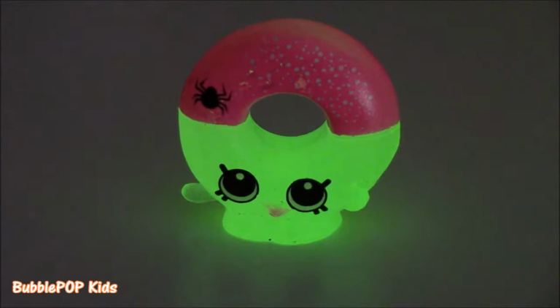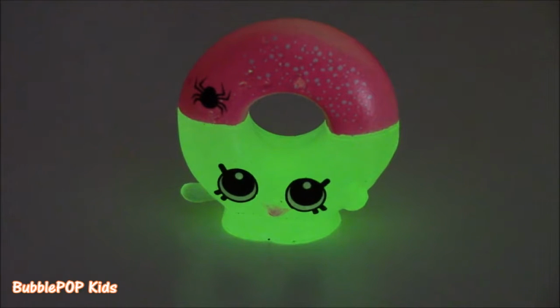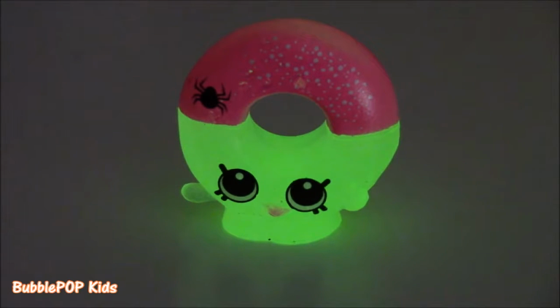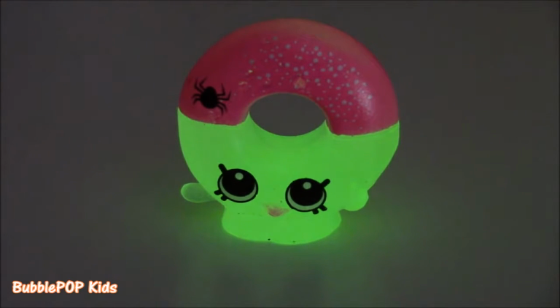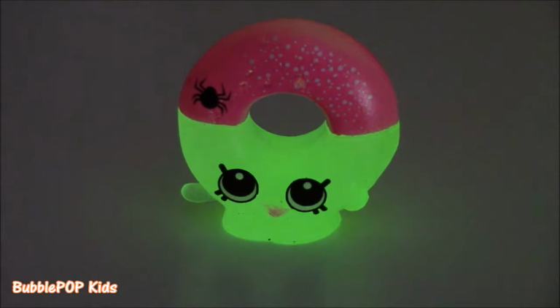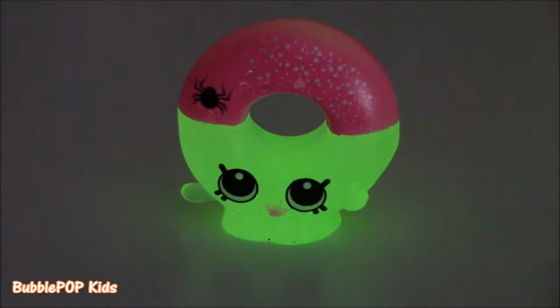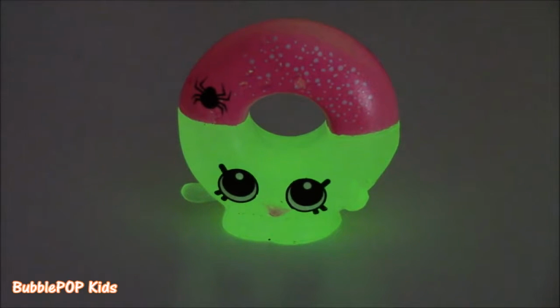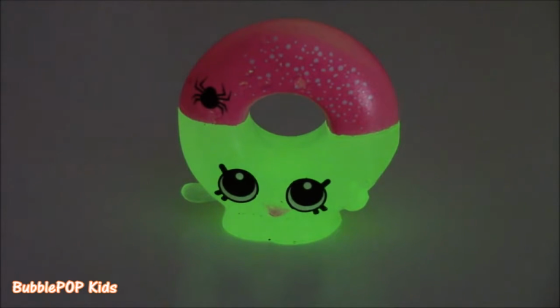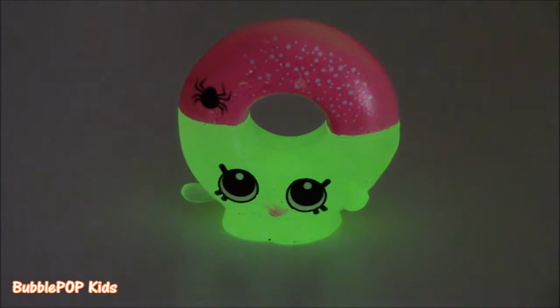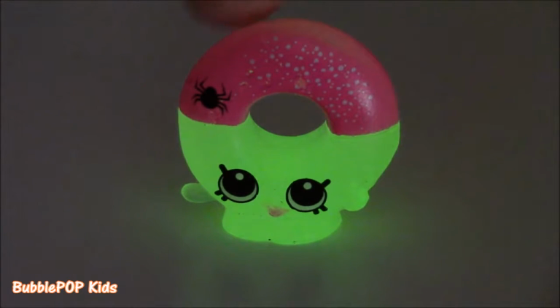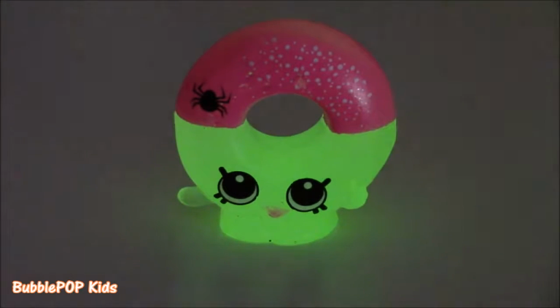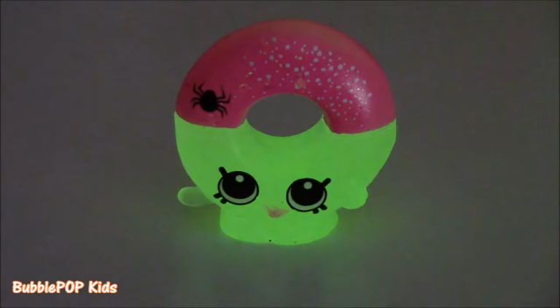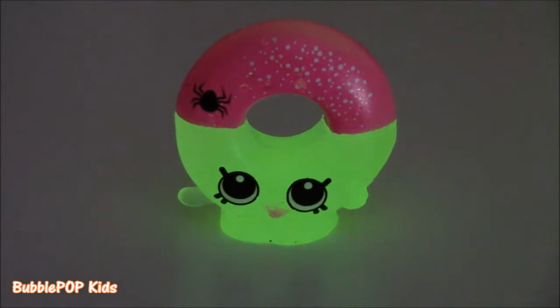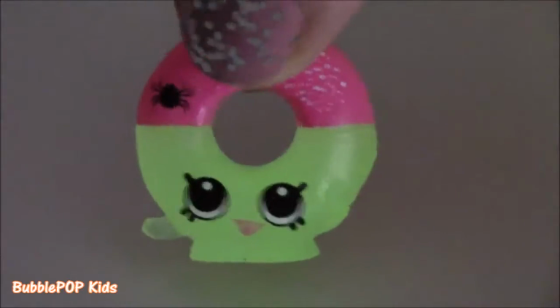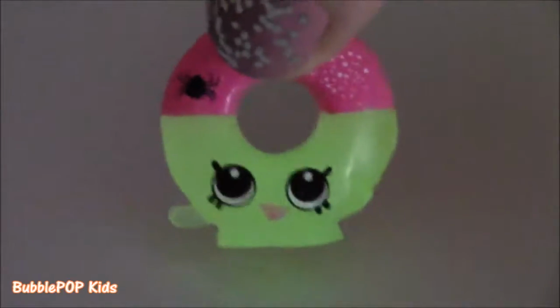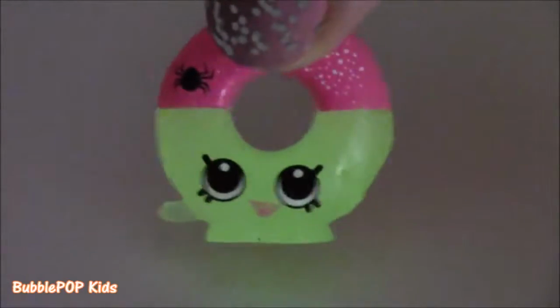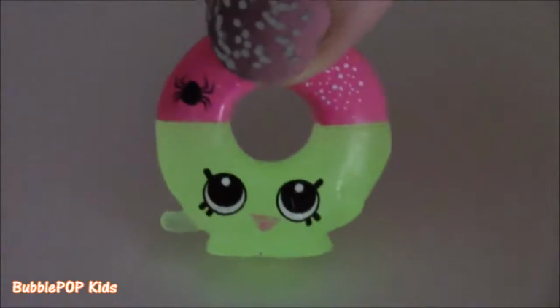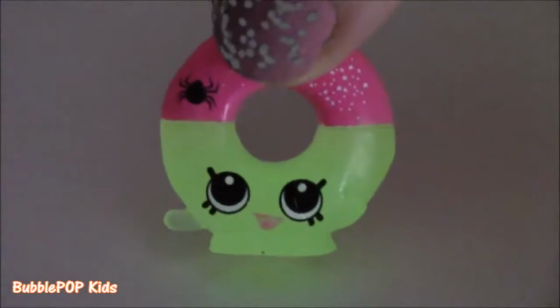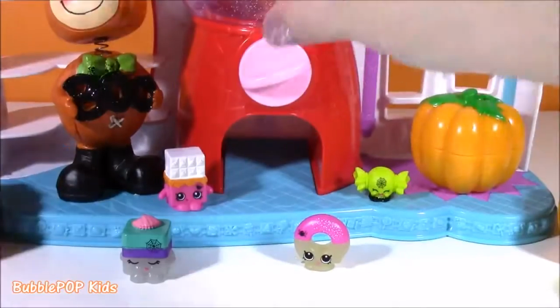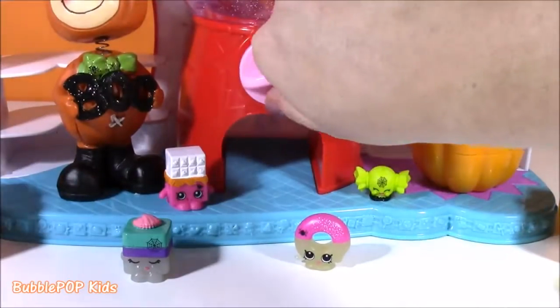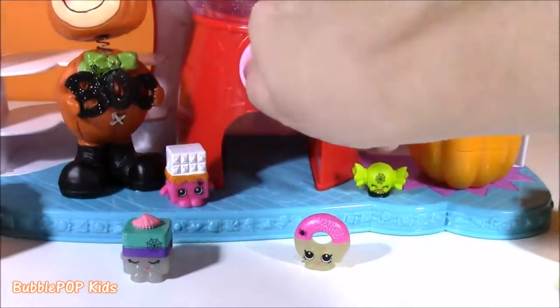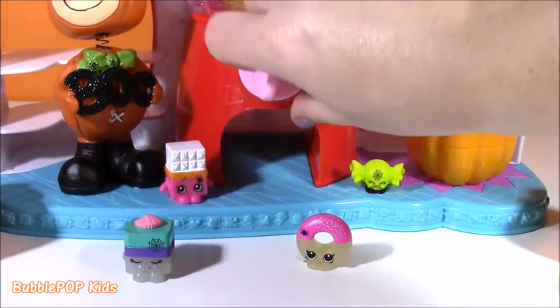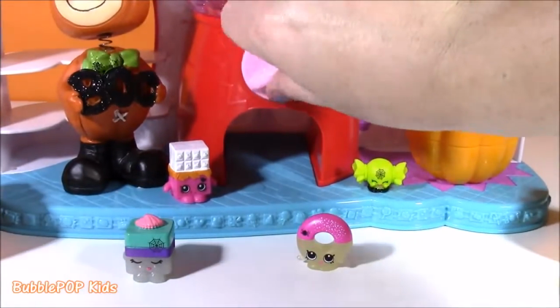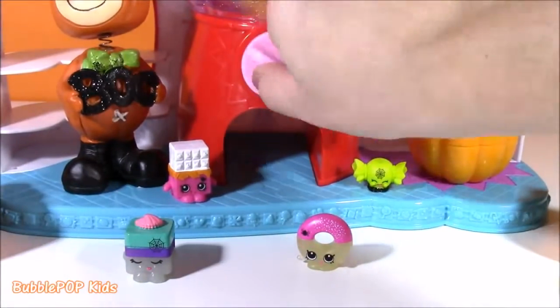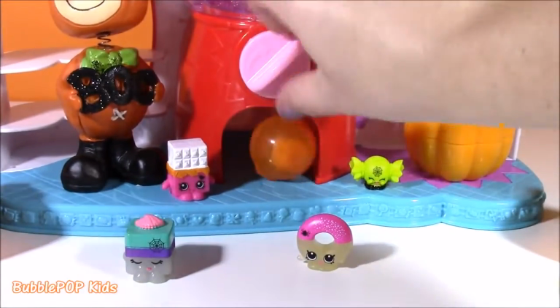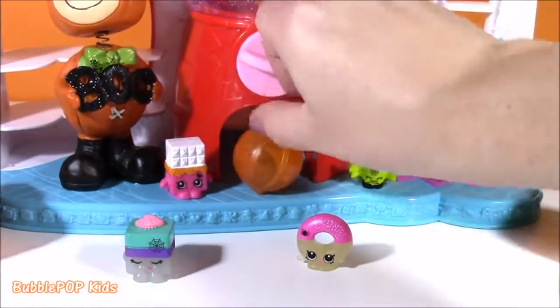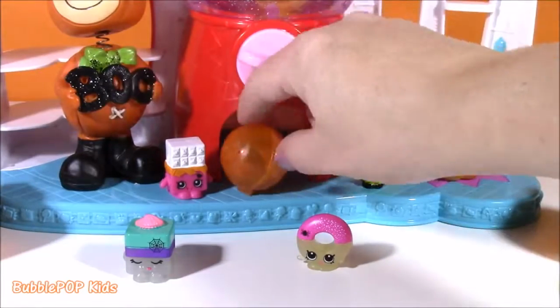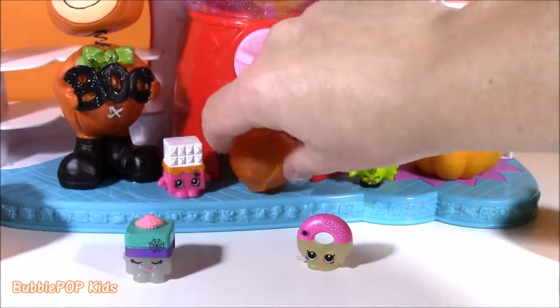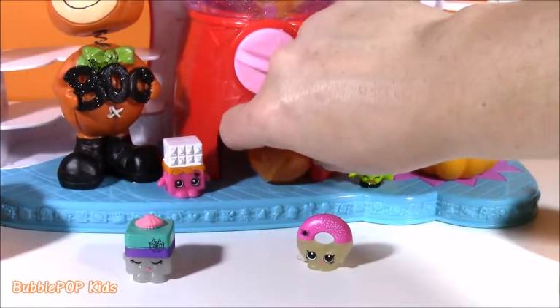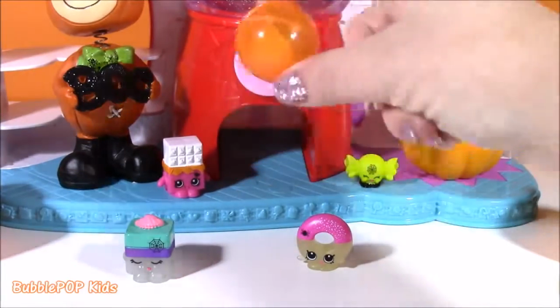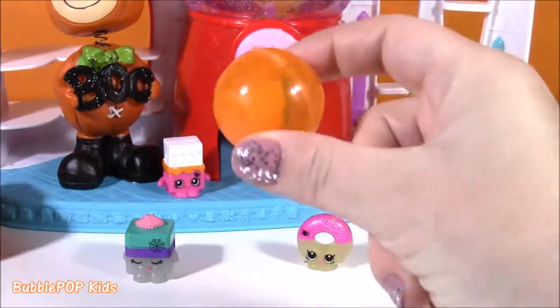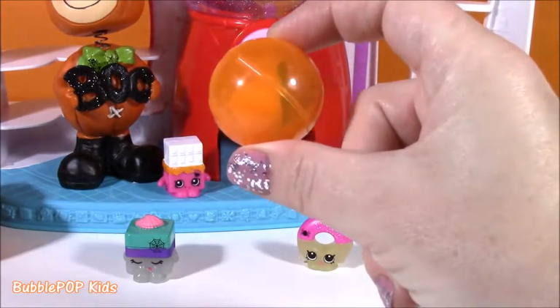Spooky! It even glows in the dark — that spider looks so scary. I don't even like the spider. Let's go for another one. See what we're going to get in the gumball machine. Orange — perfect for Halloween.